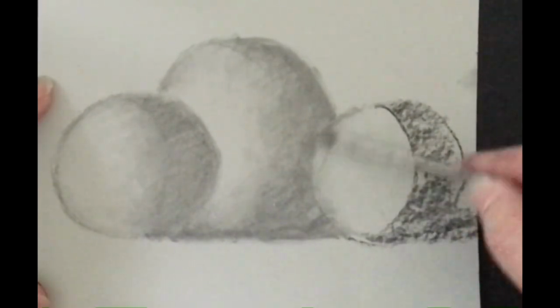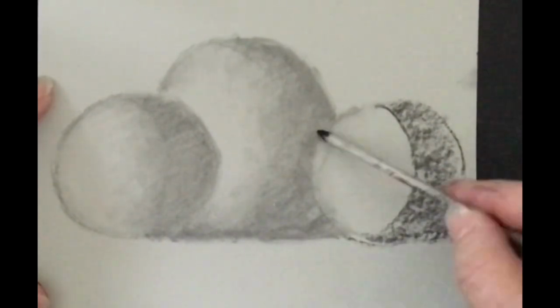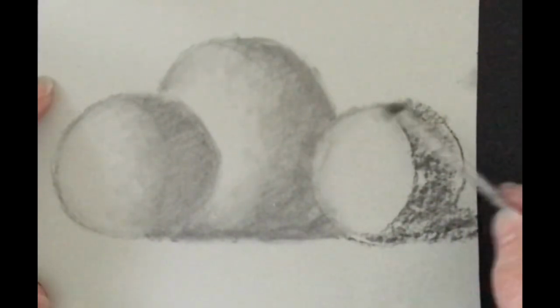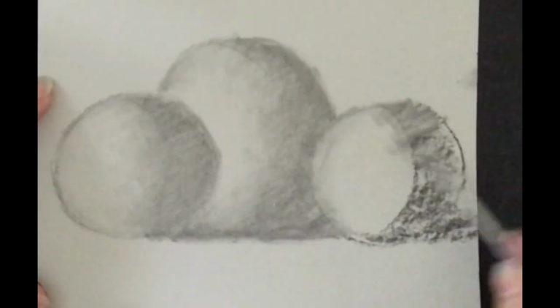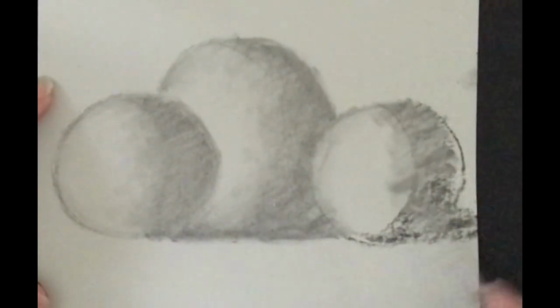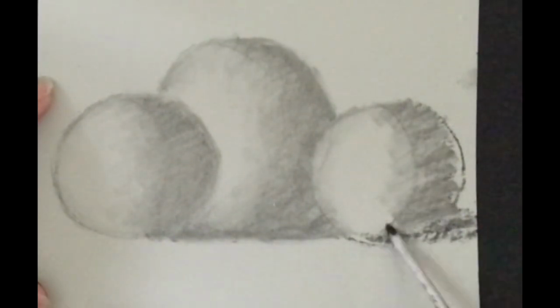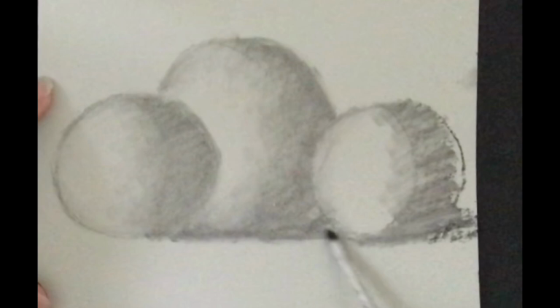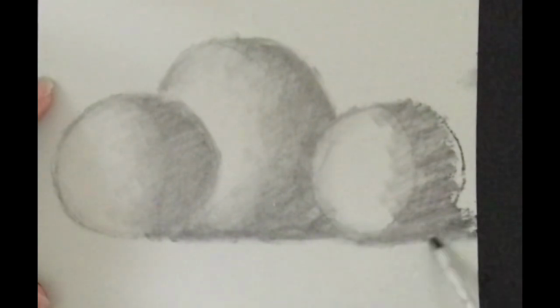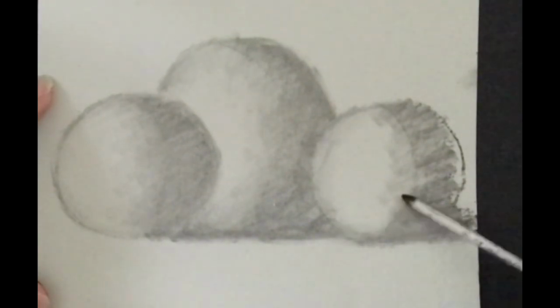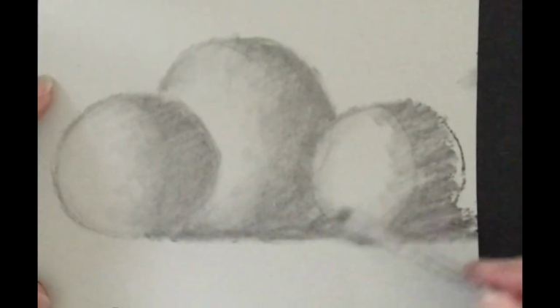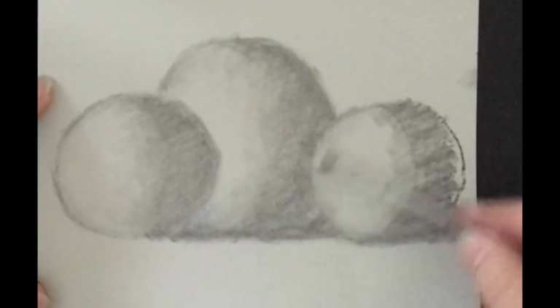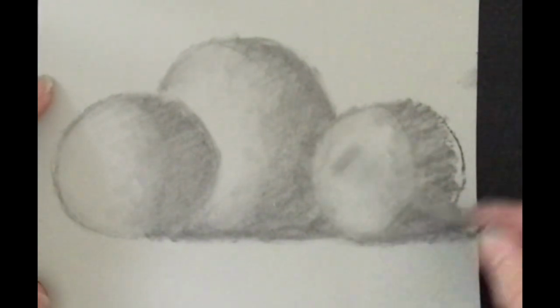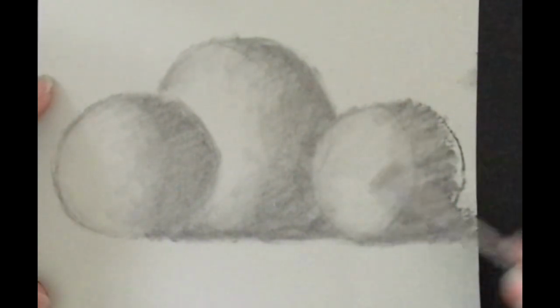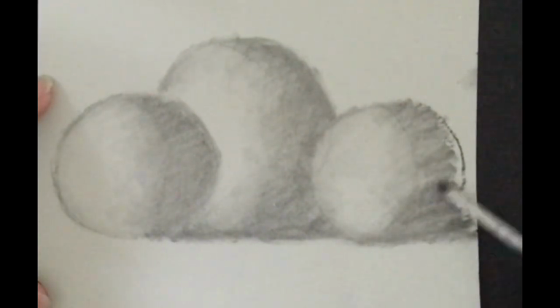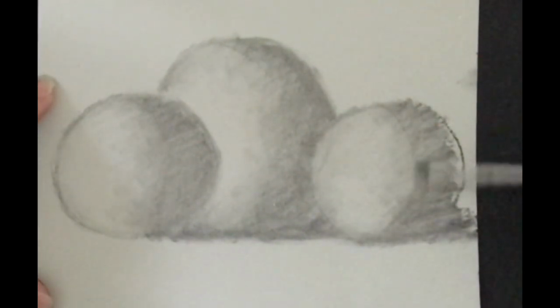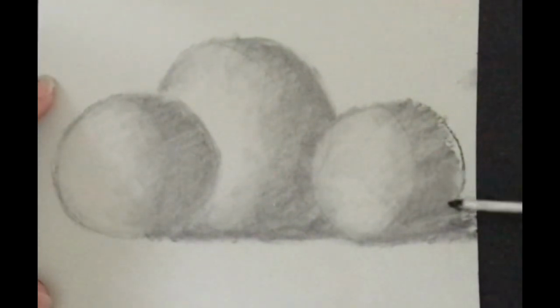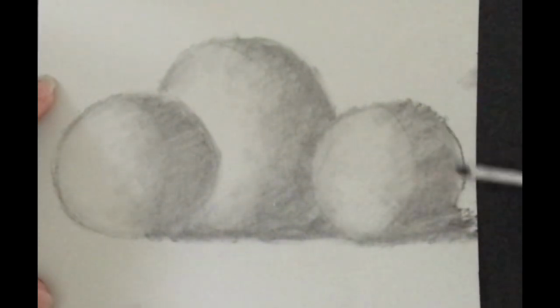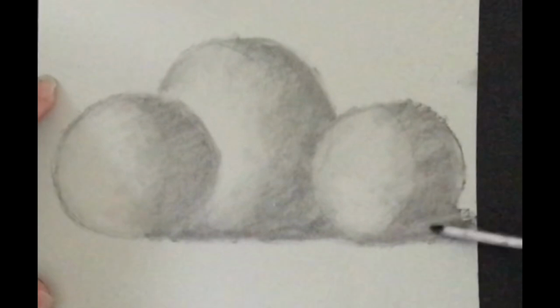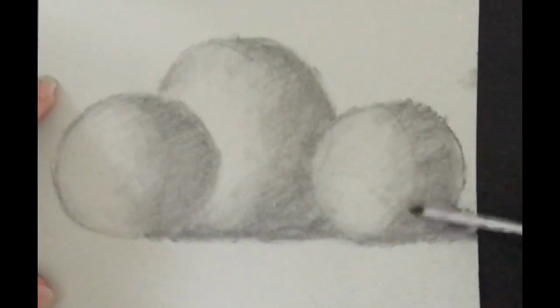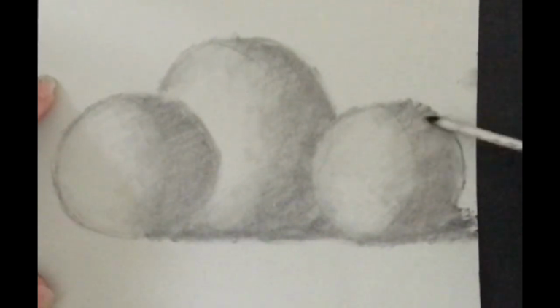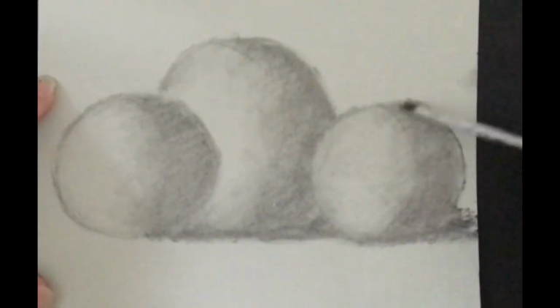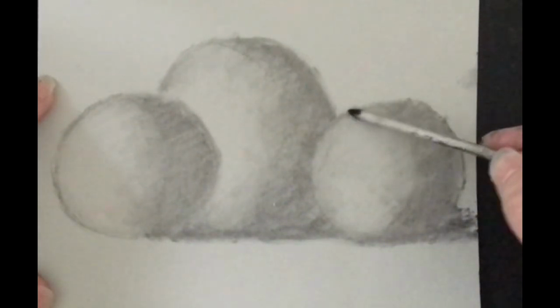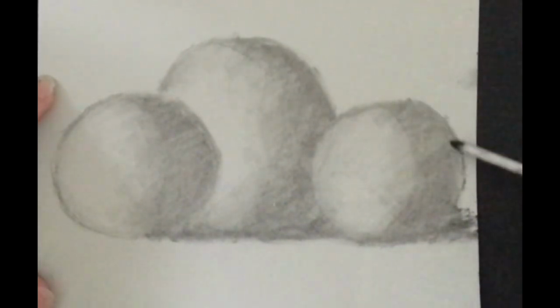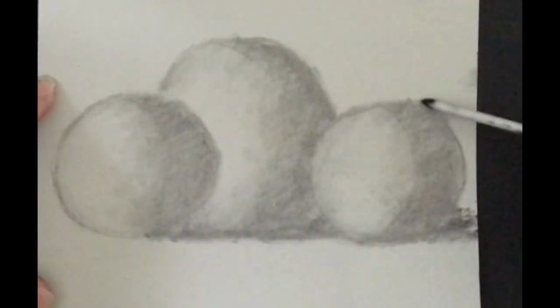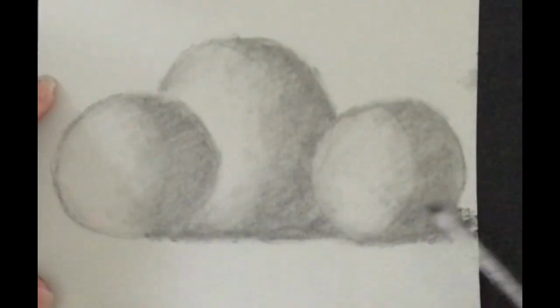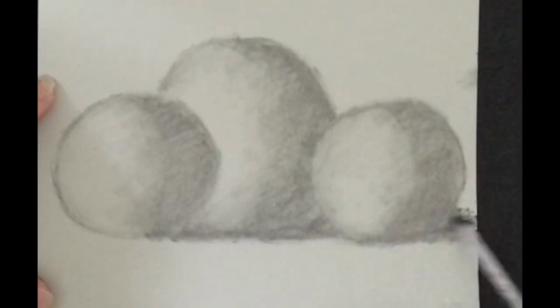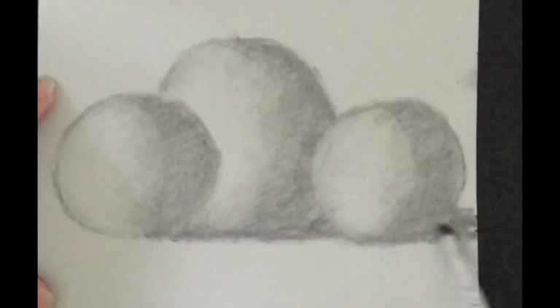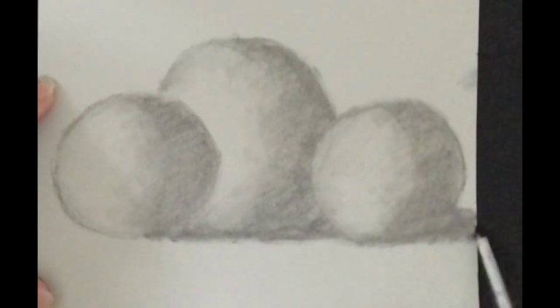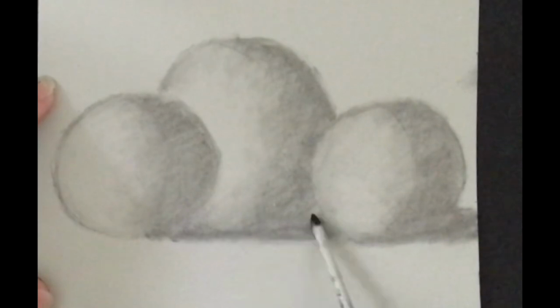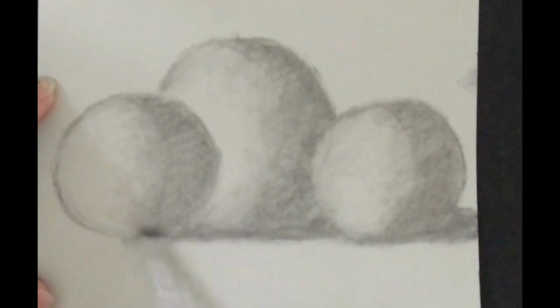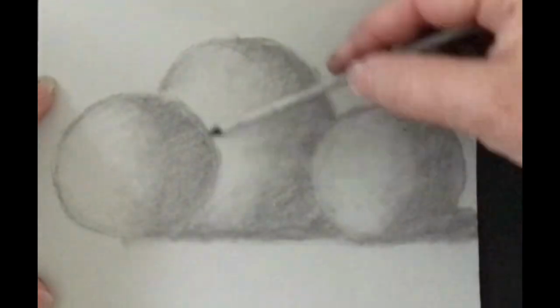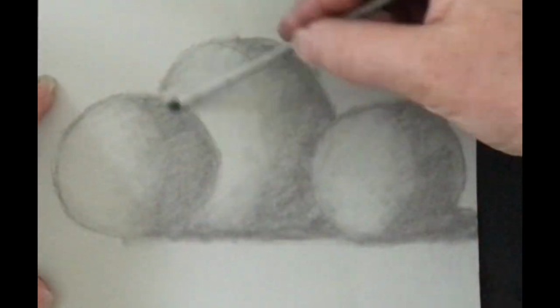I'm also pushing the charcoal into the light area as you can see, and blending it. Go in a different direction if you need to — twirl it, whatever it takes. Just don't smash it; you don't really need to smash the blending stump.